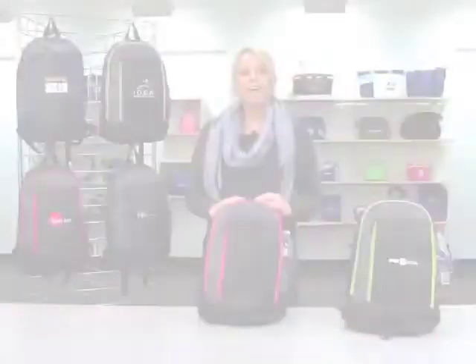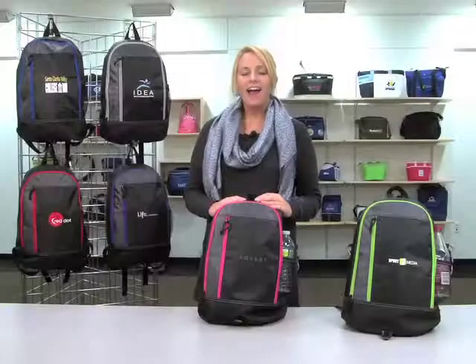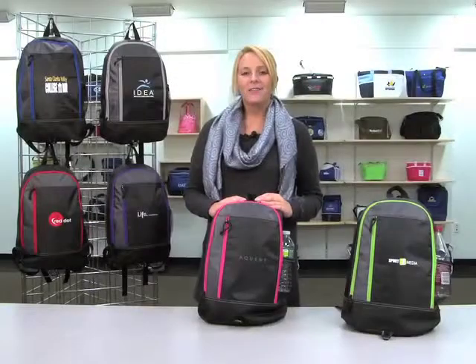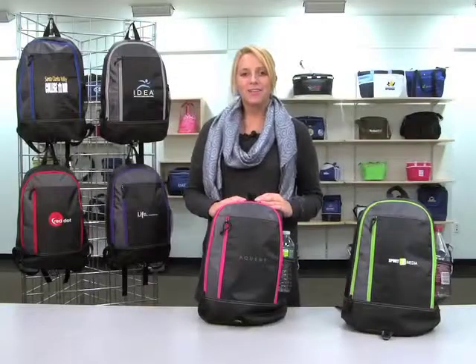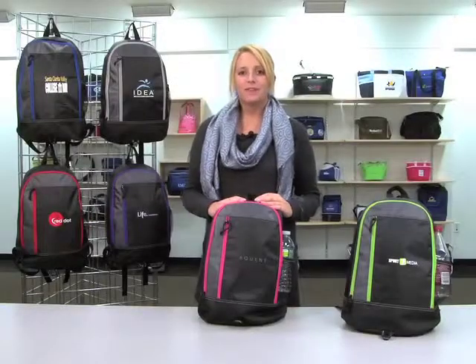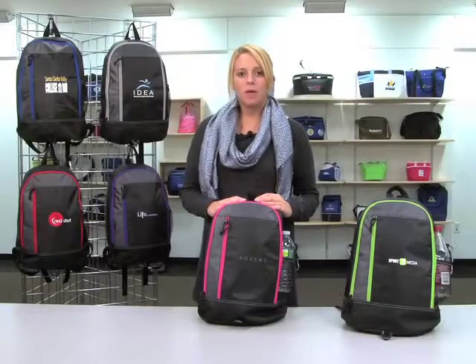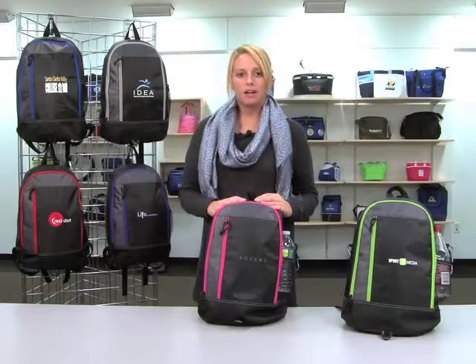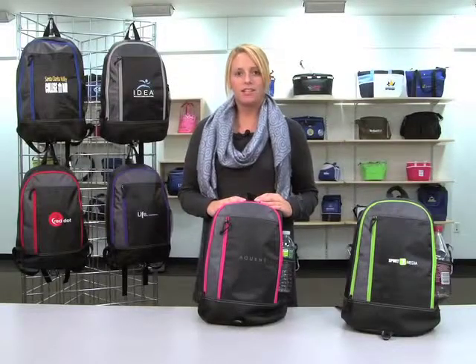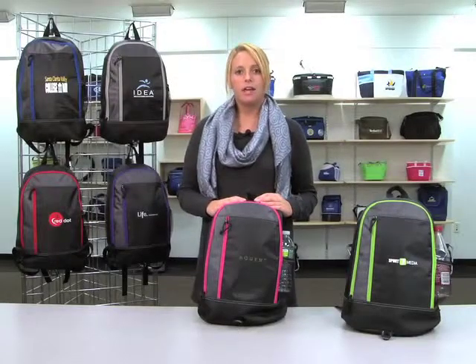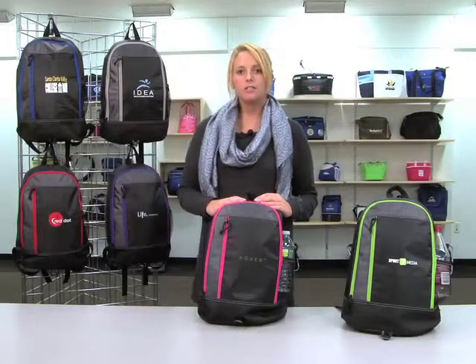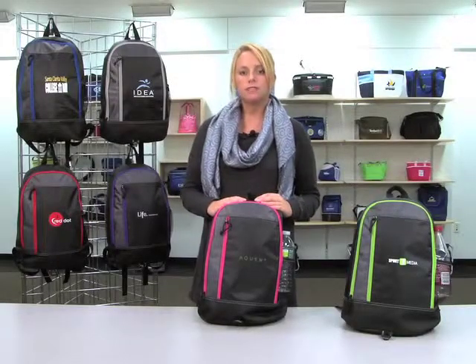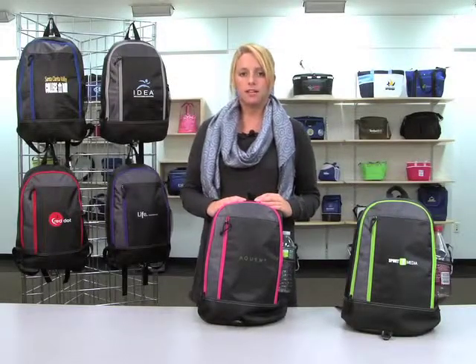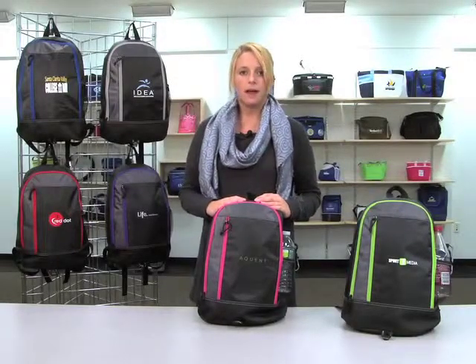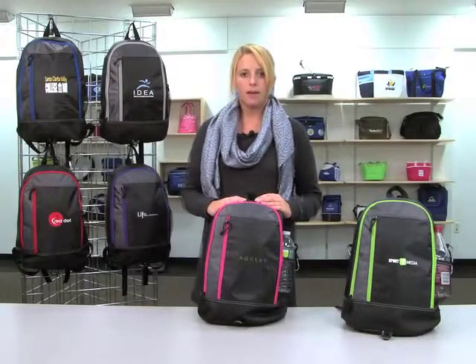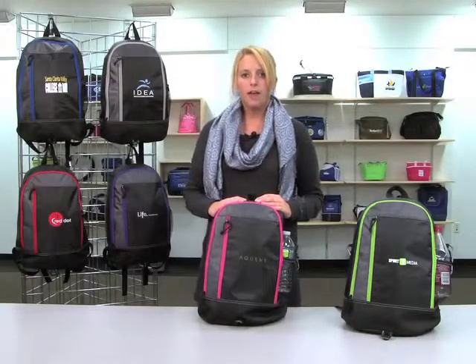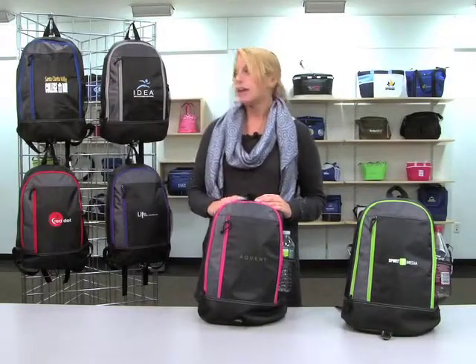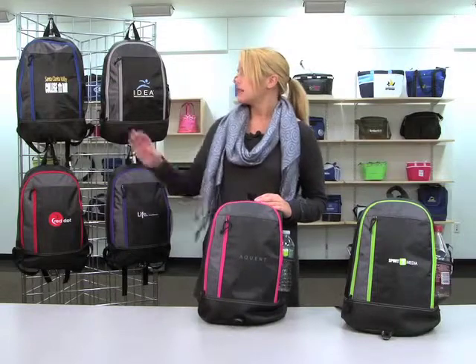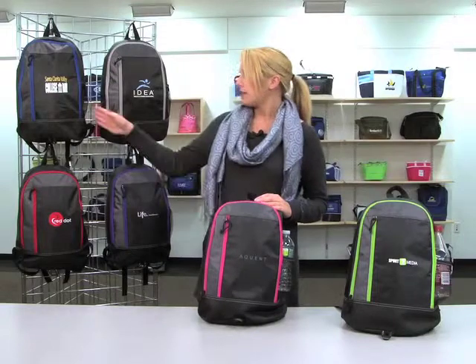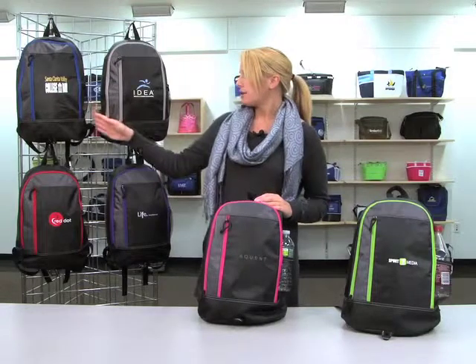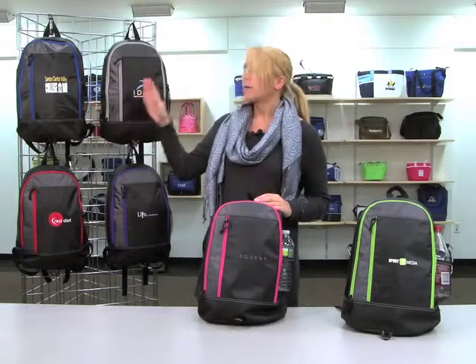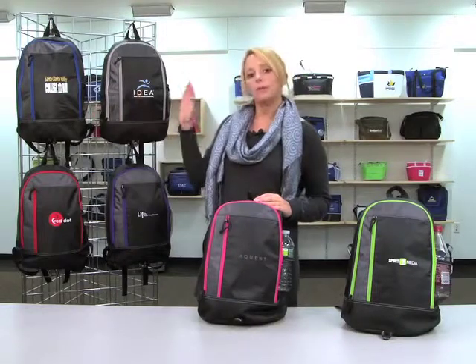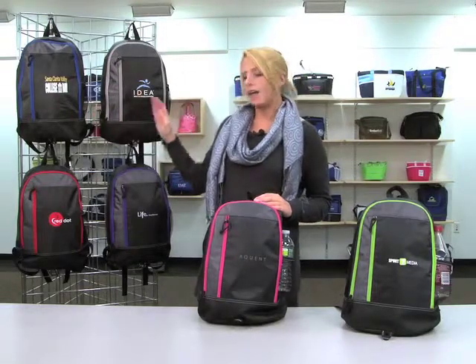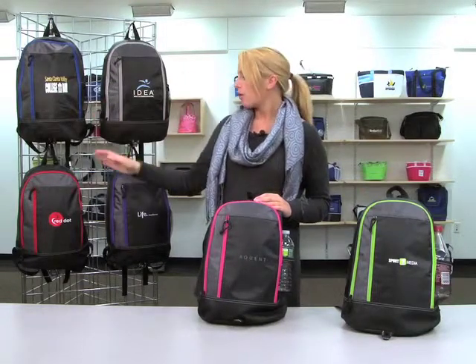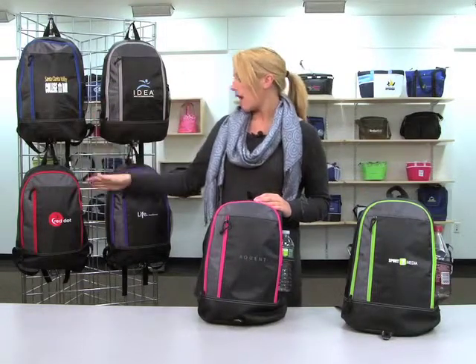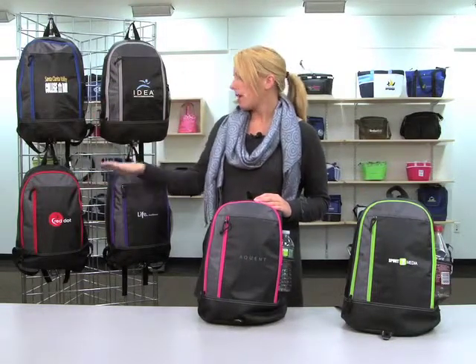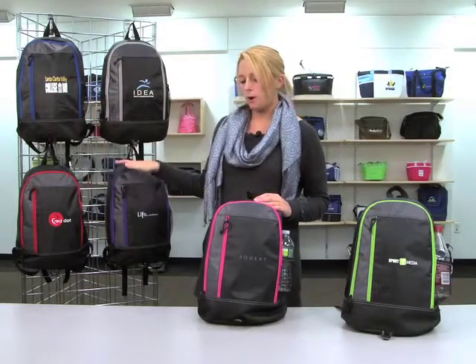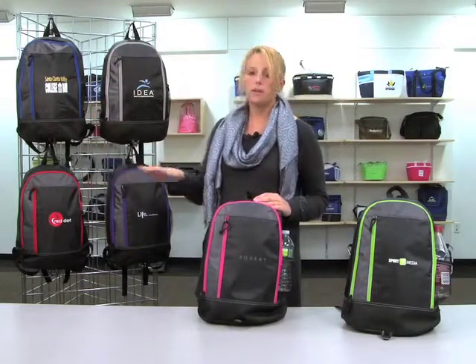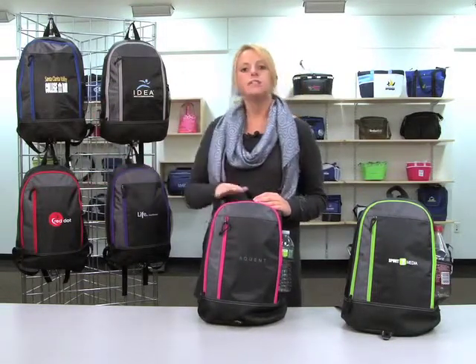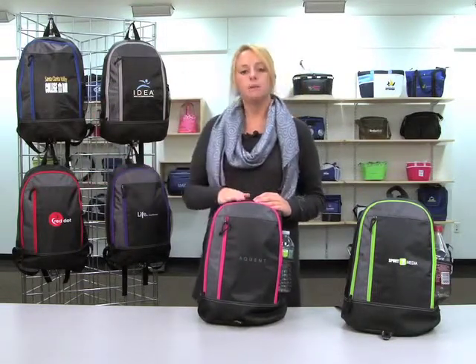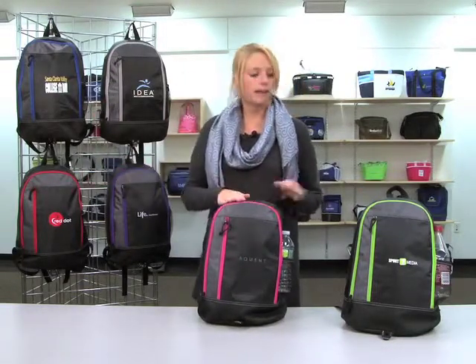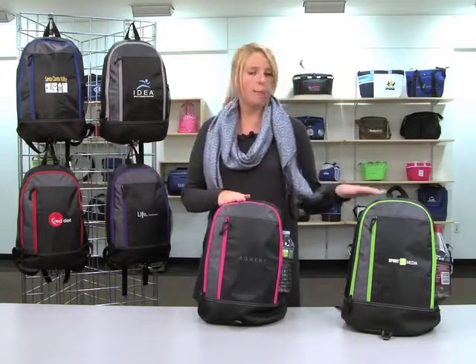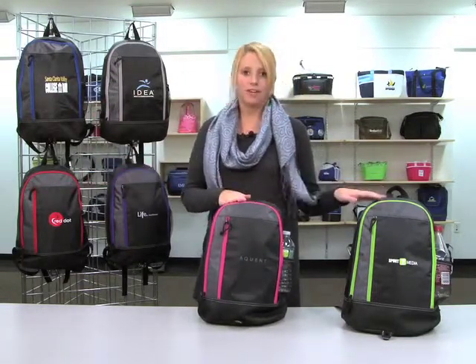Hi, I'm Jillian from the Gemline marketing team, here to introduce the Eclipse backpack. It comes in Glacier Blue, Black, Red, Purple, Deep Pink, and Apple Green.